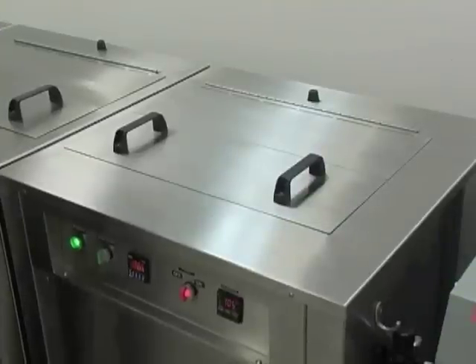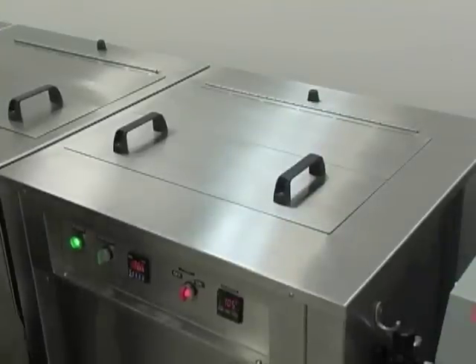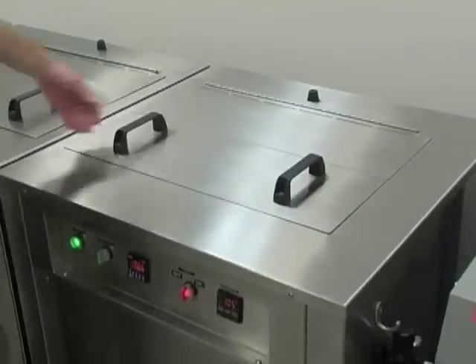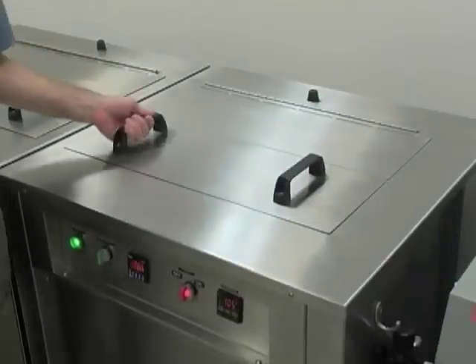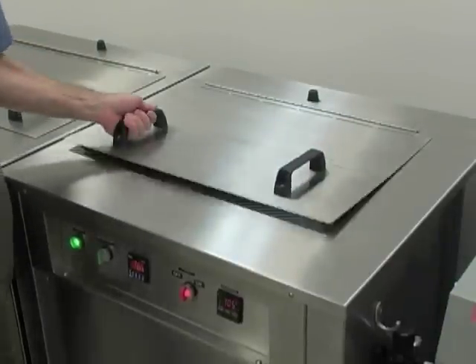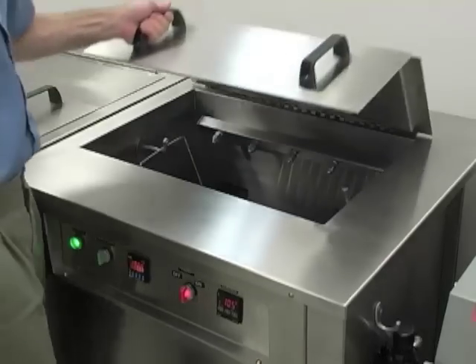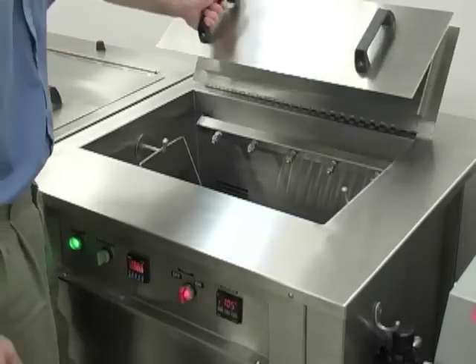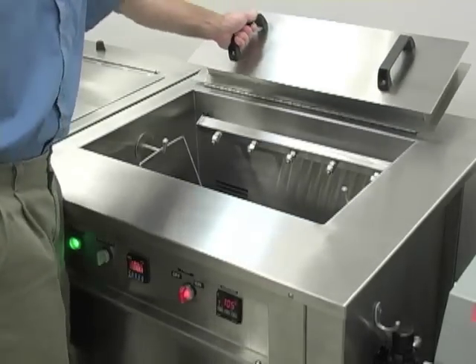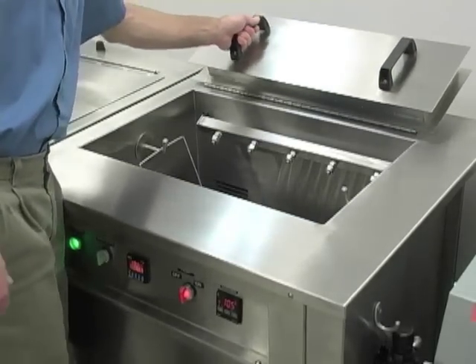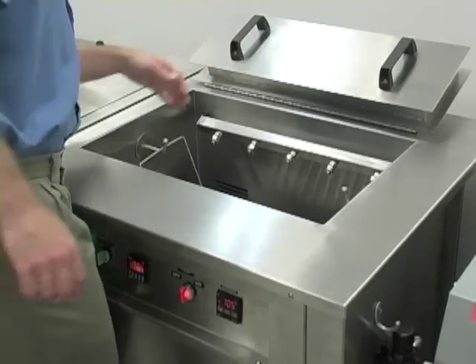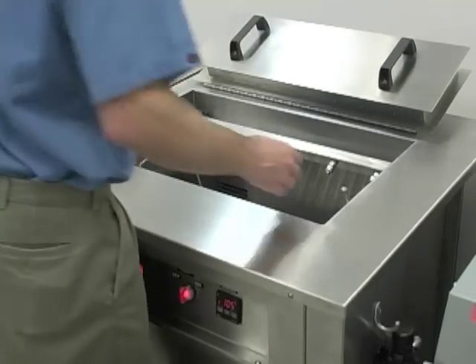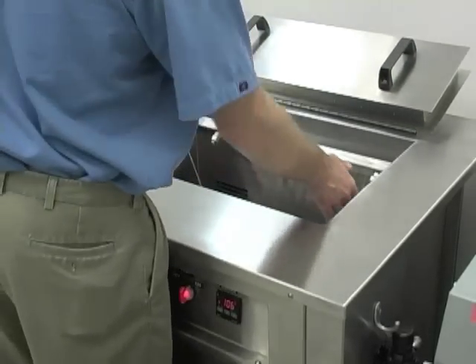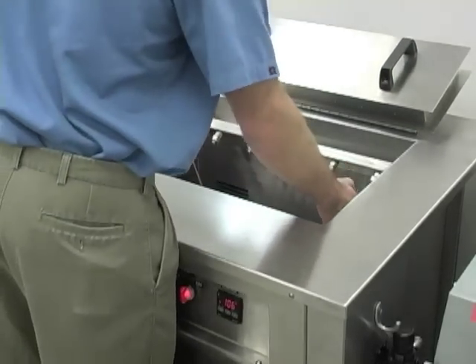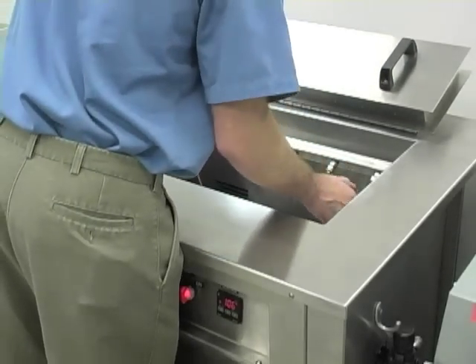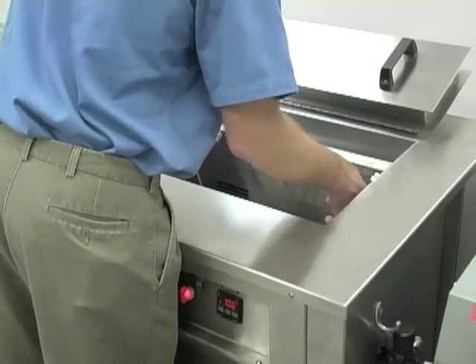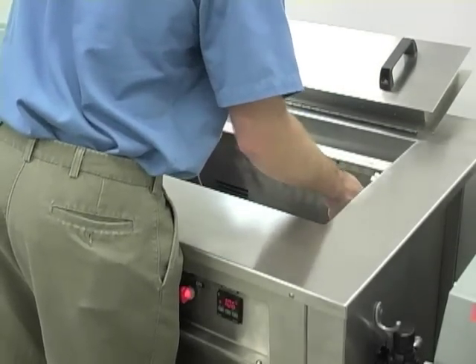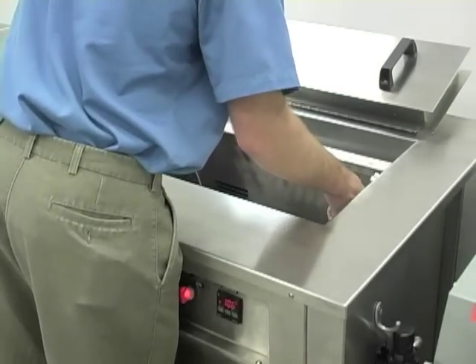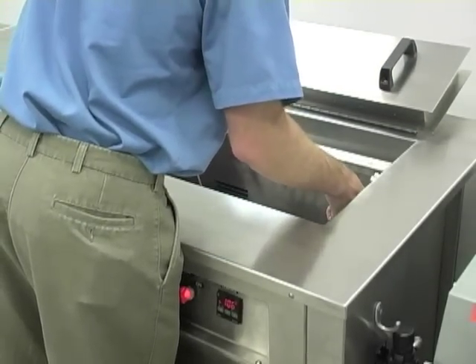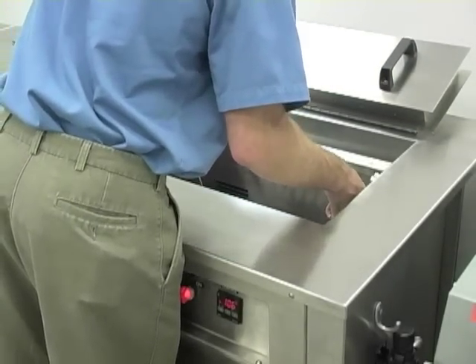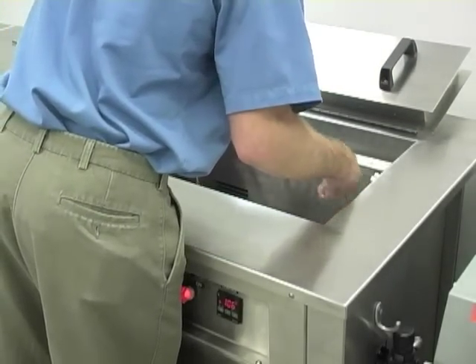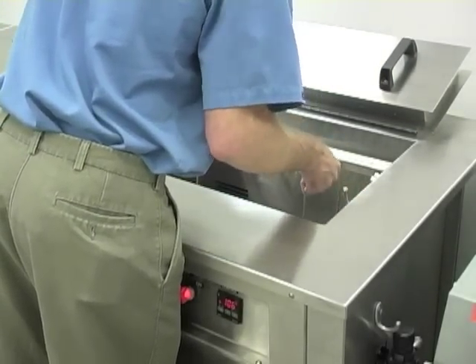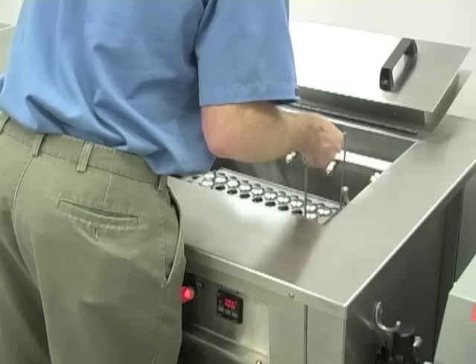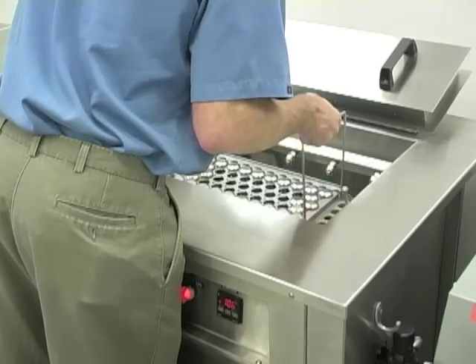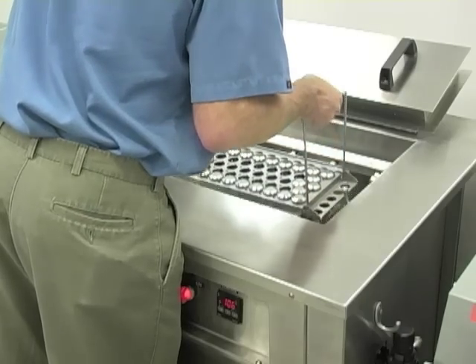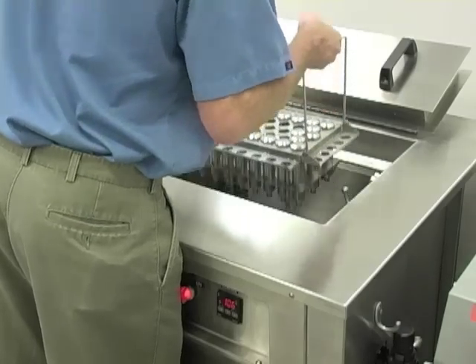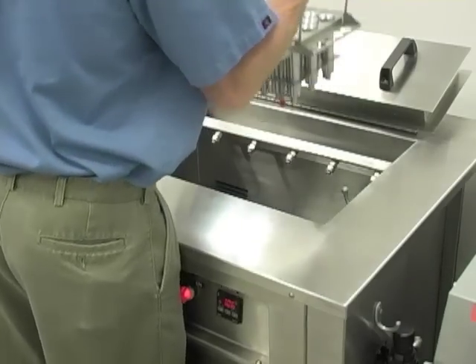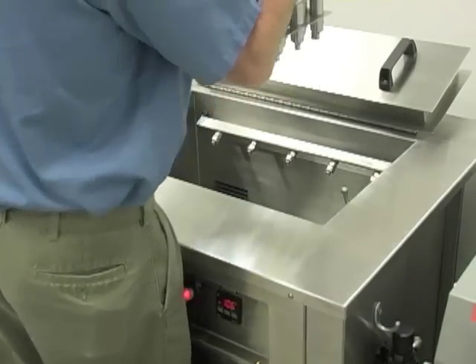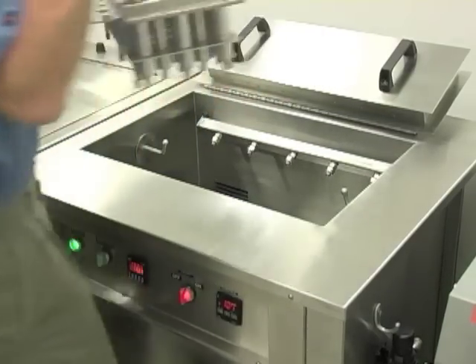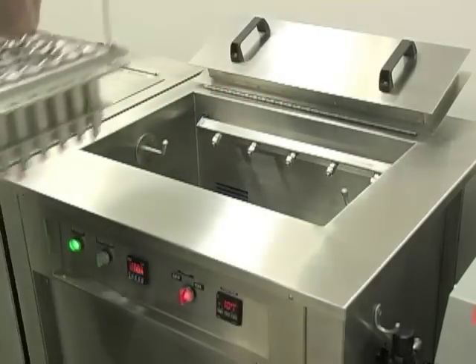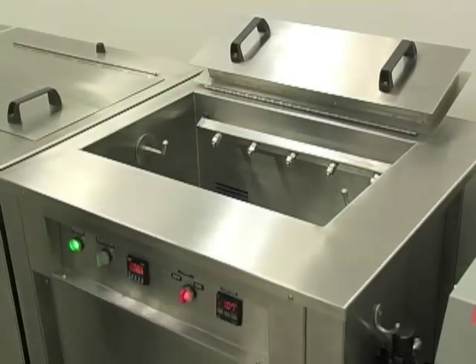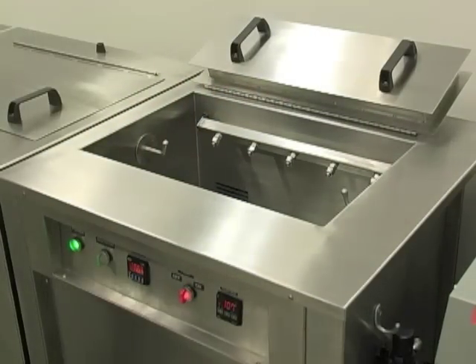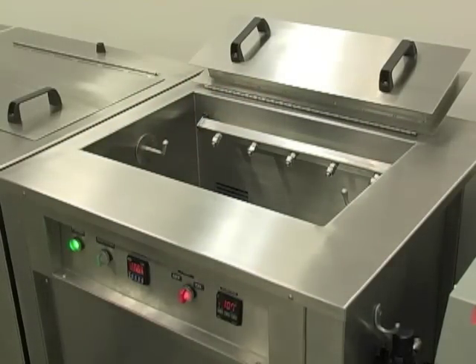Once the solenoid kicks off and the air is no longer blowing, open the lid. Be careful when you grab the tray — it could be a little warm. Lift the tooling out of the unit and your tools are now dry and ready.